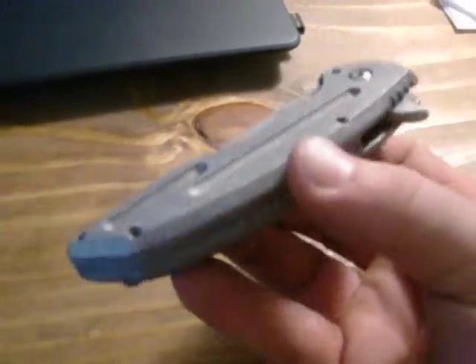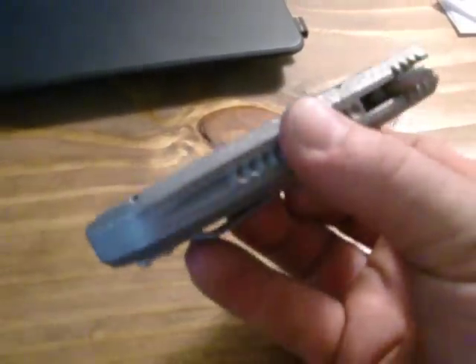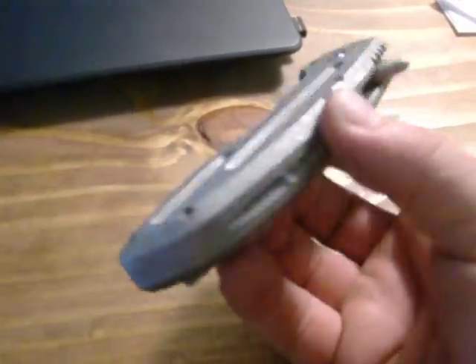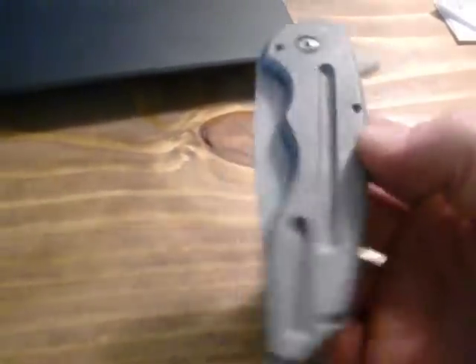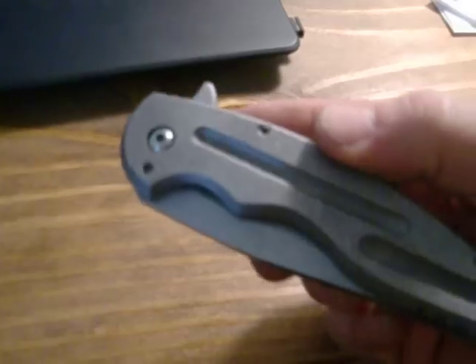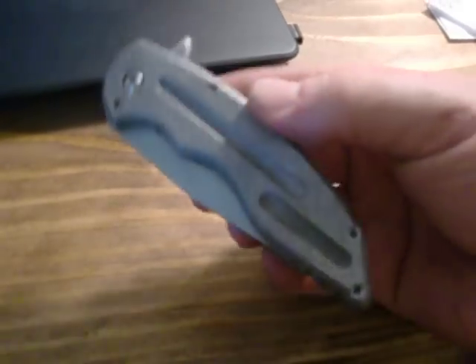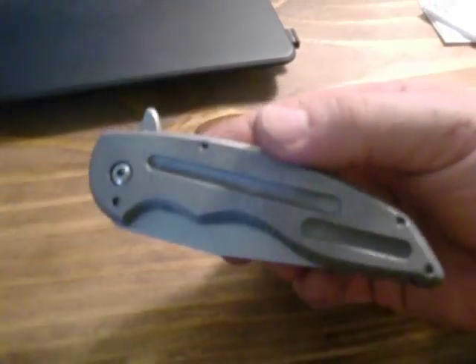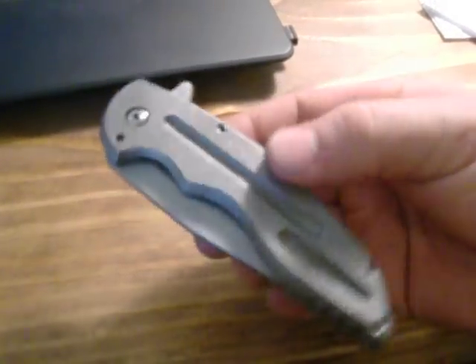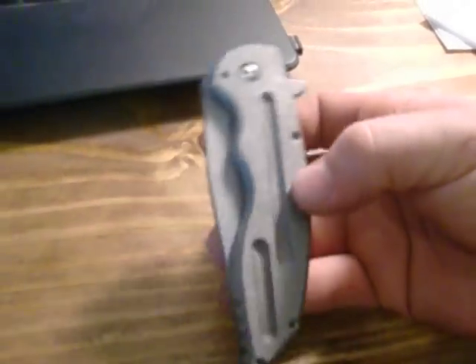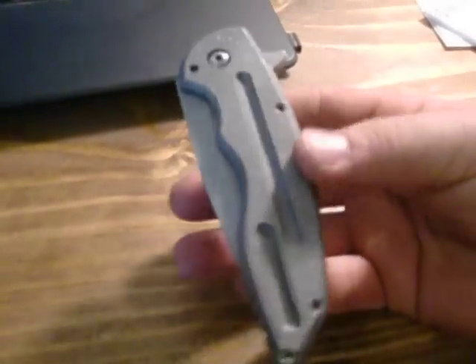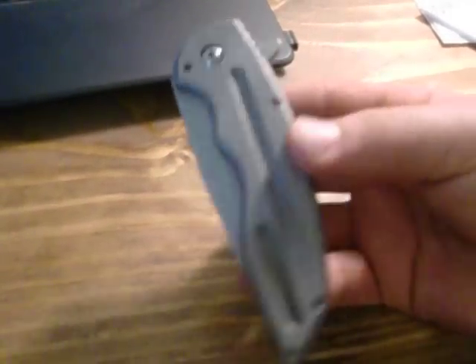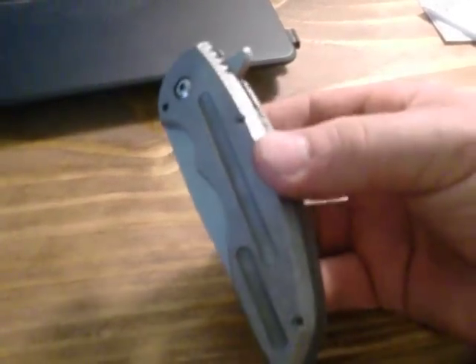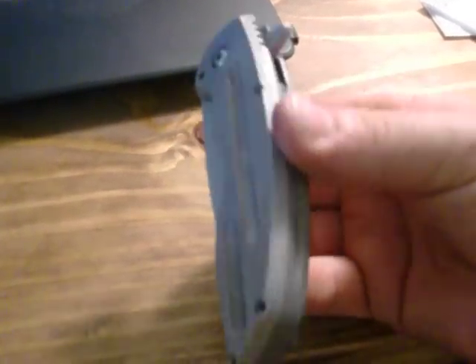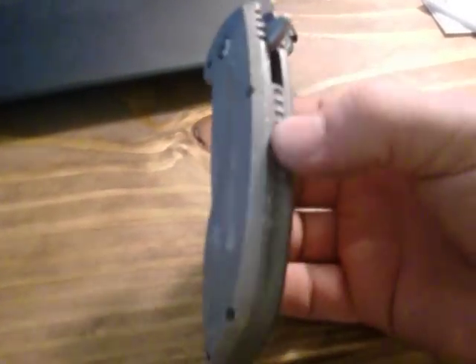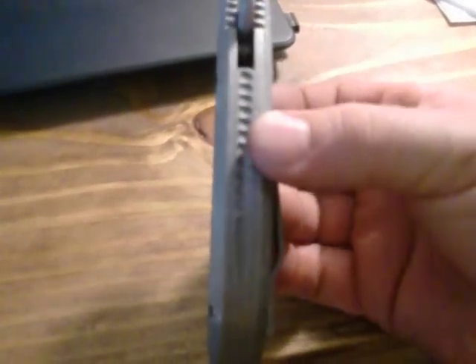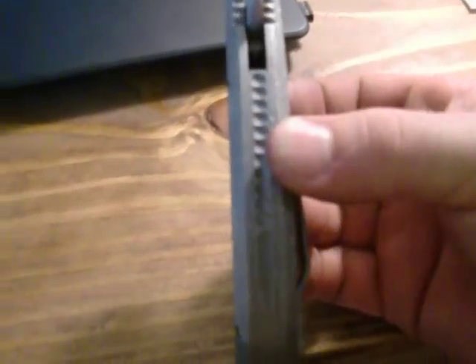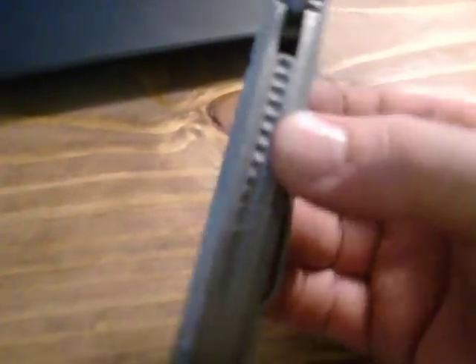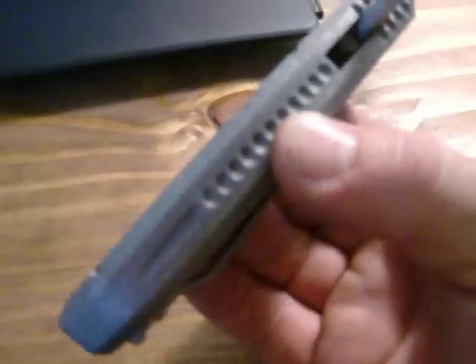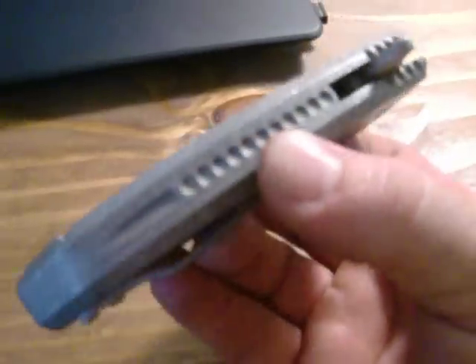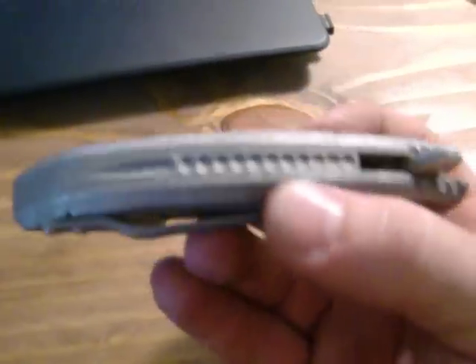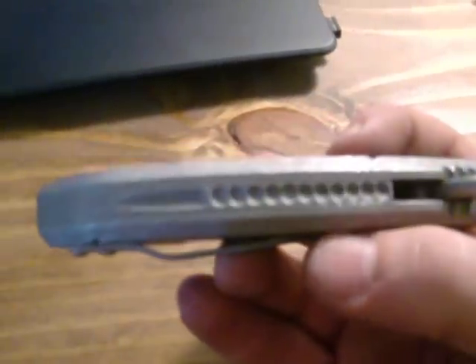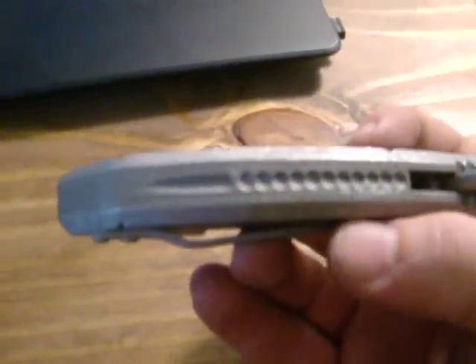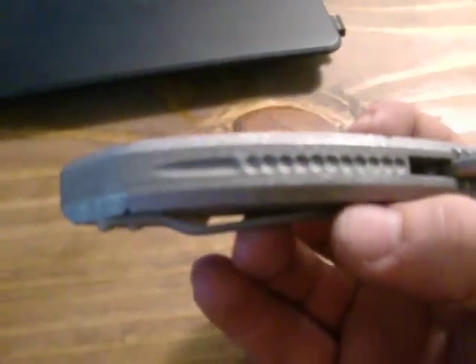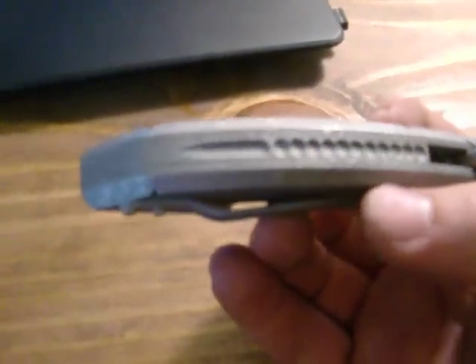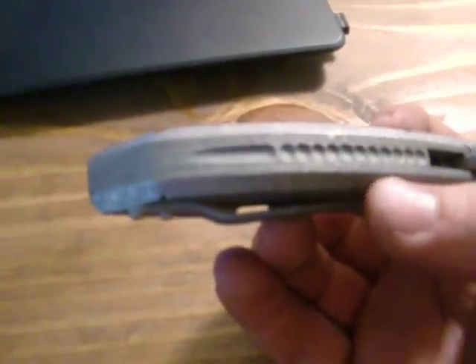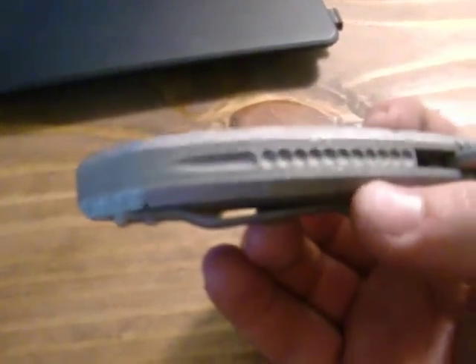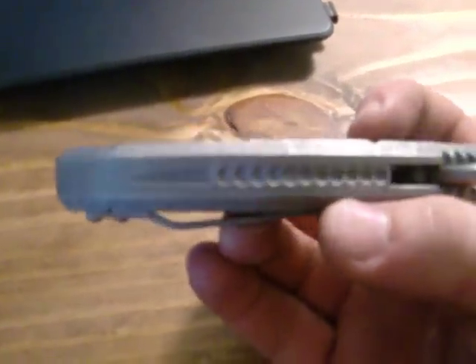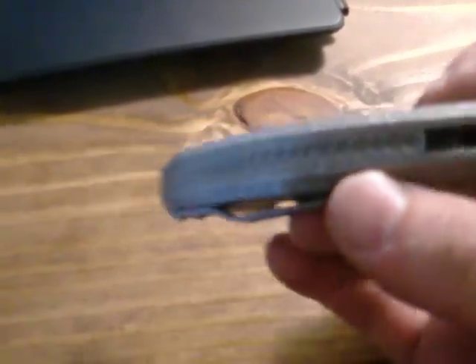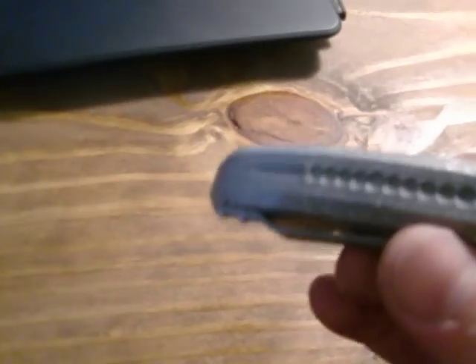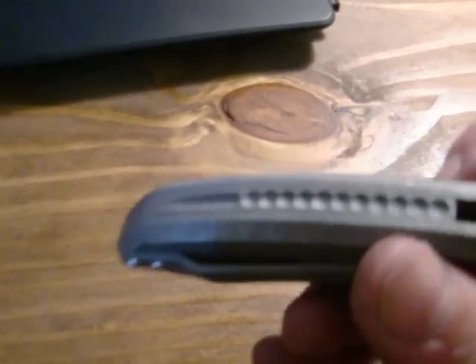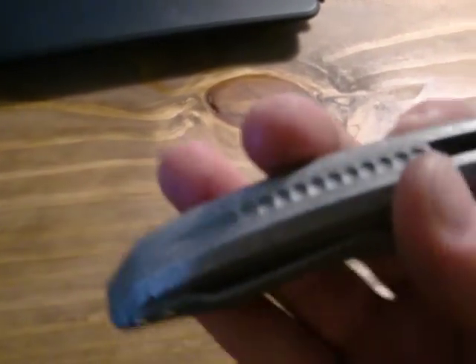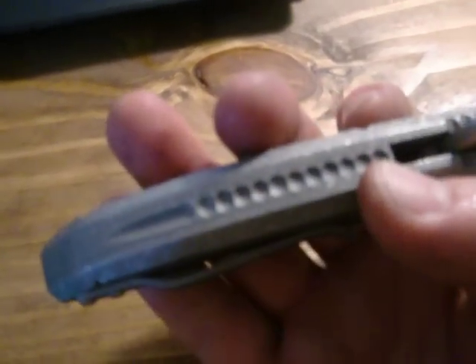Nothing too out of the ordinary with this one. Did some milling on the non-lock side. Did do some stuff to the backspacer — don't normally do that, but I was in one of those creative moods and decided it would be entertaining.